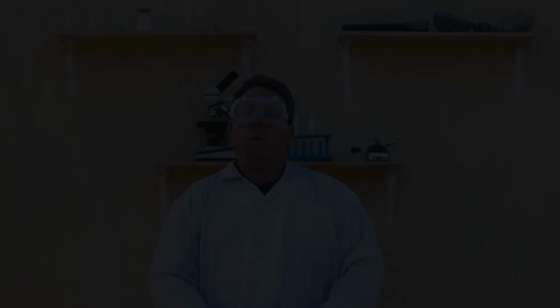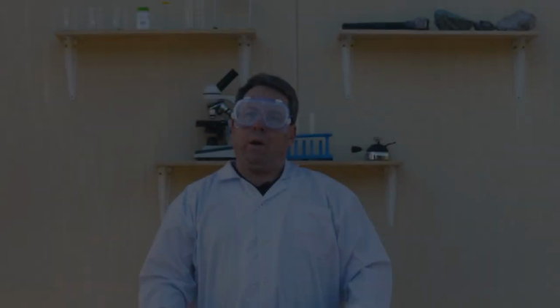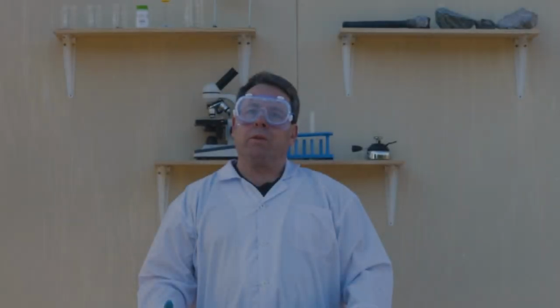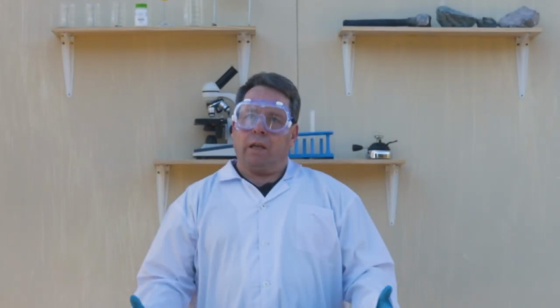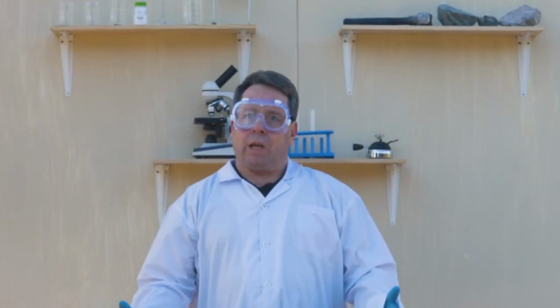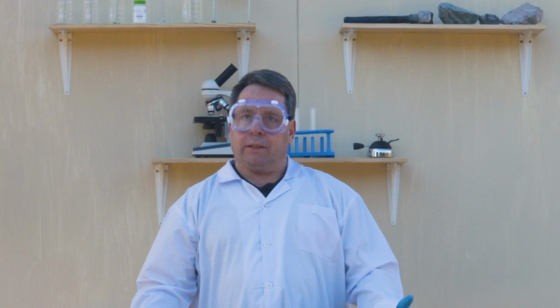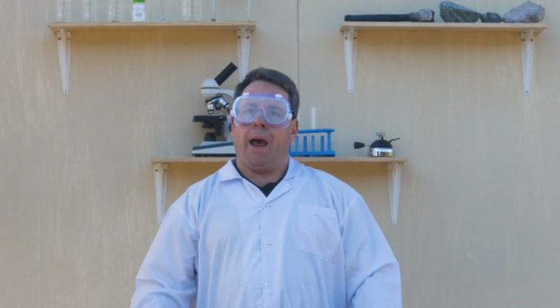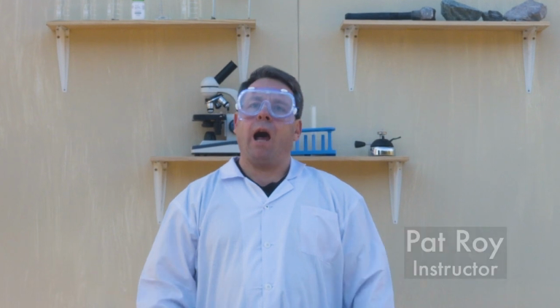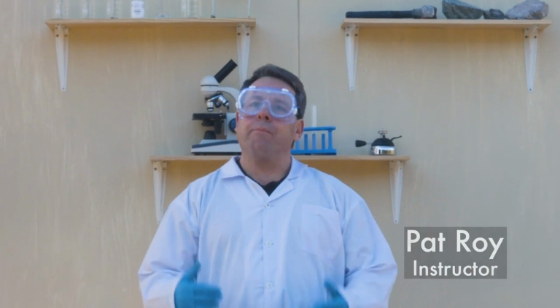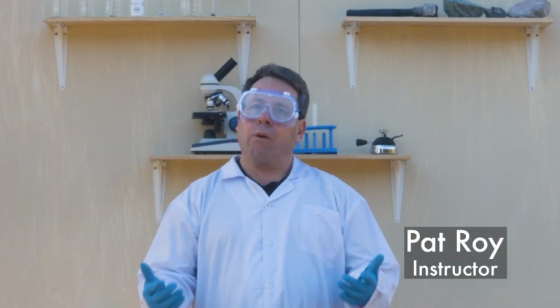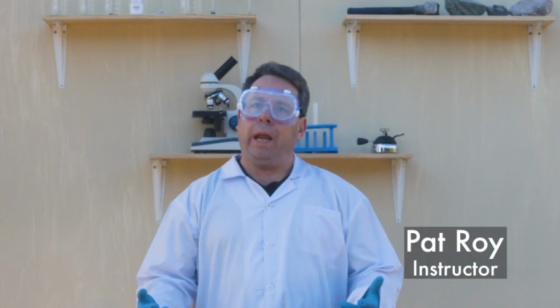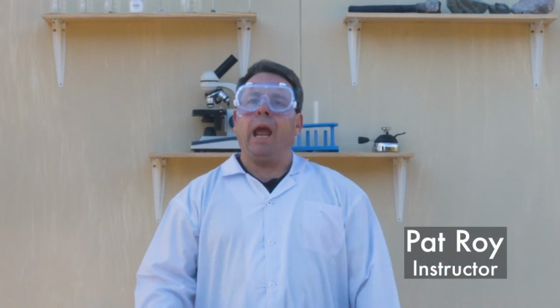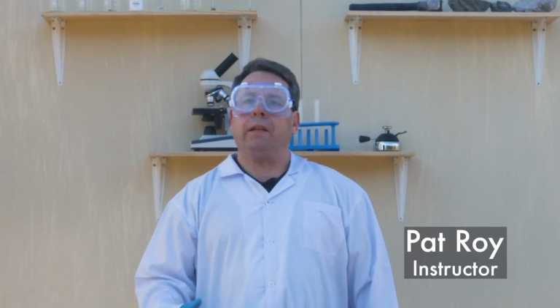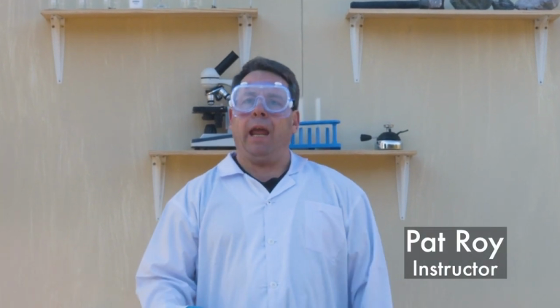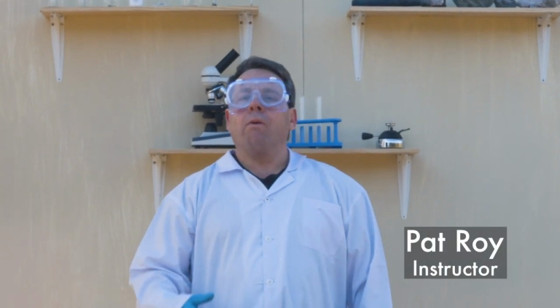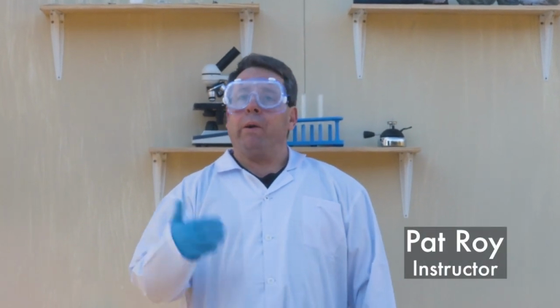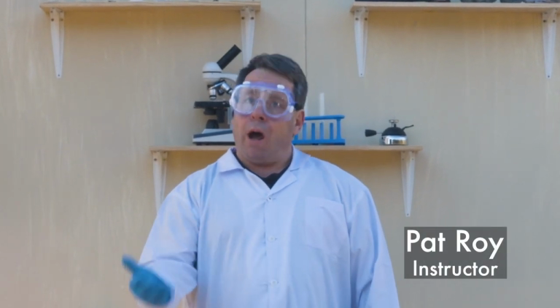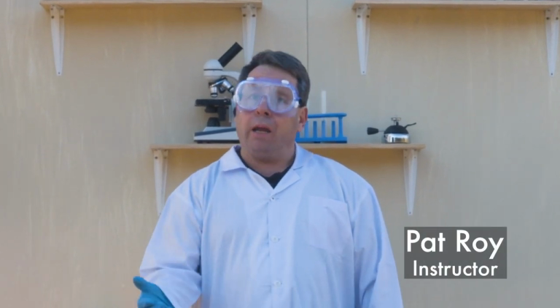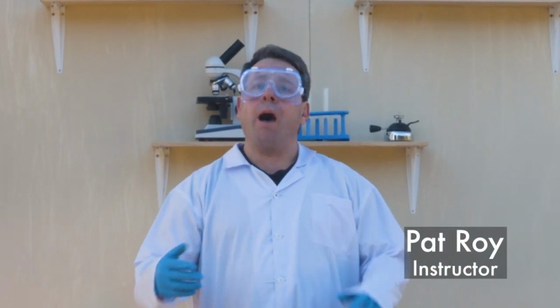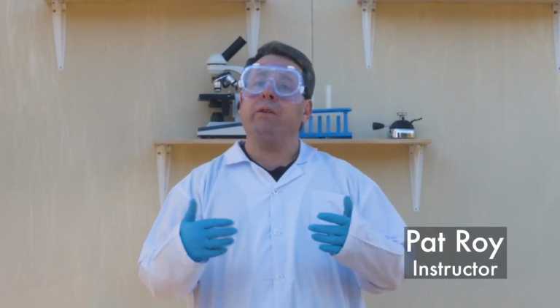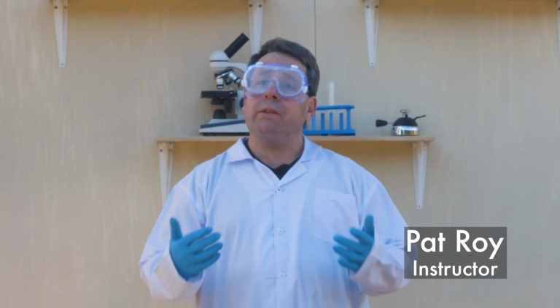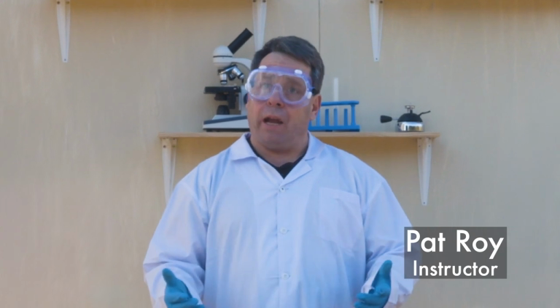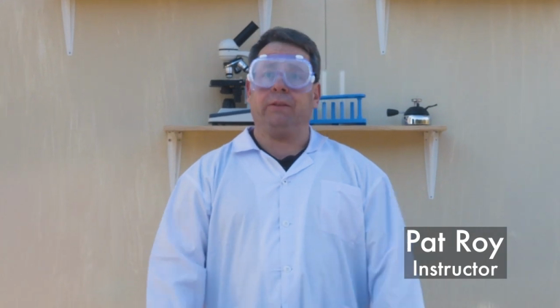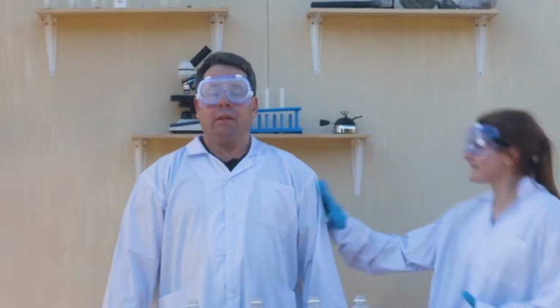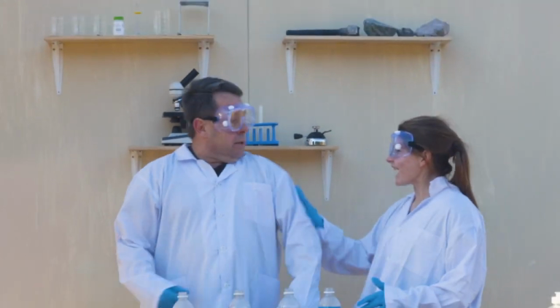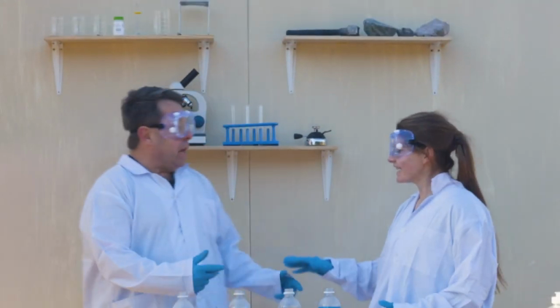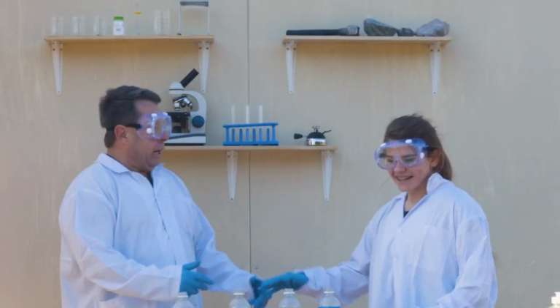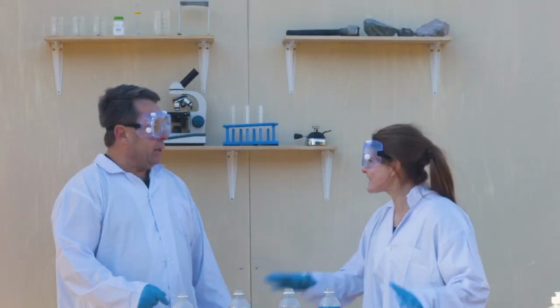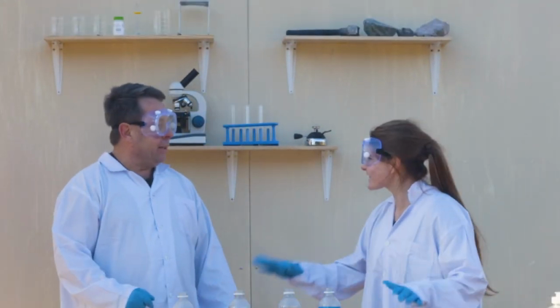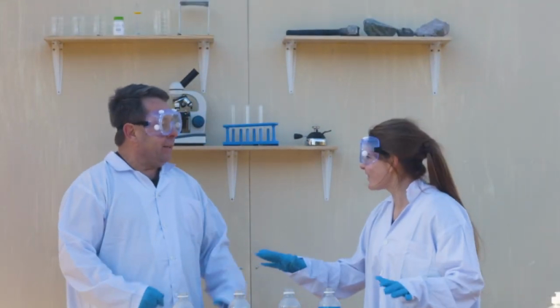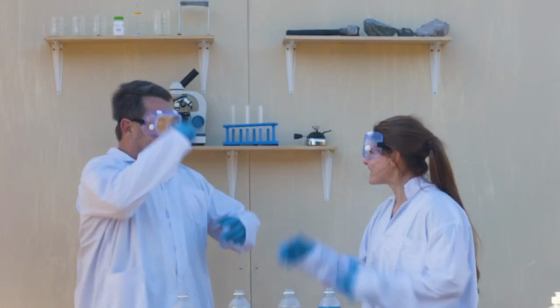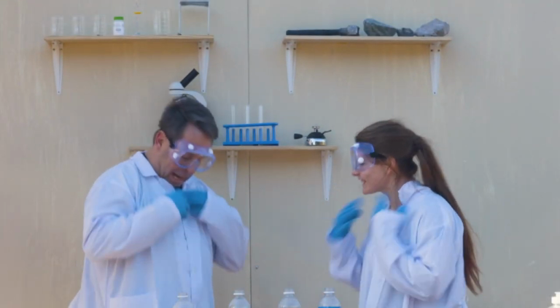Welcome to Awesome Science Labs. I'm Pat Roy and today we're going to talk about science. Dad! Melody! Let's next level this! Yes!